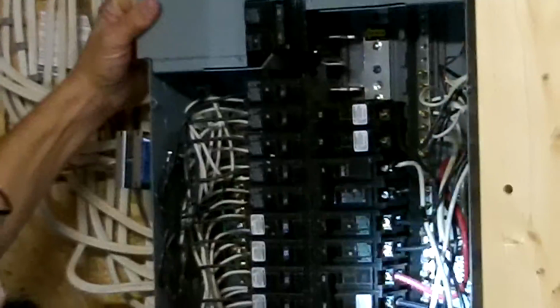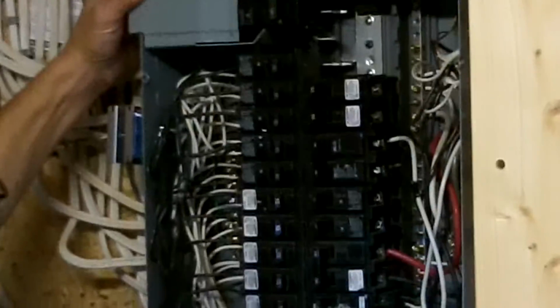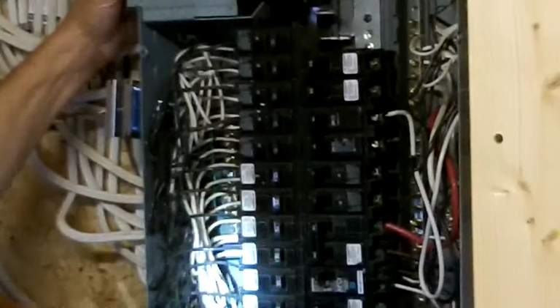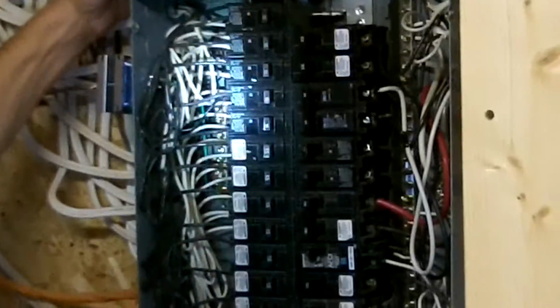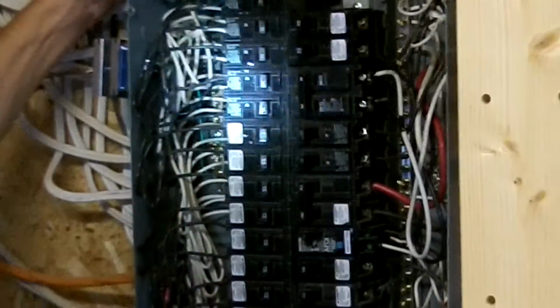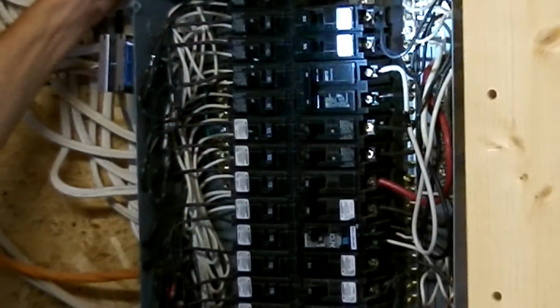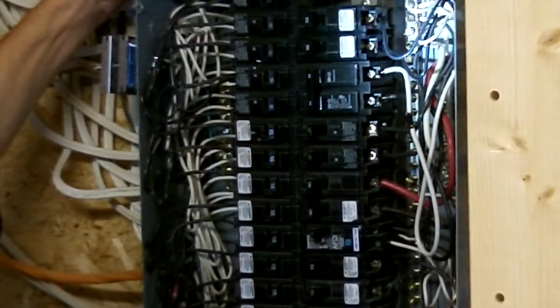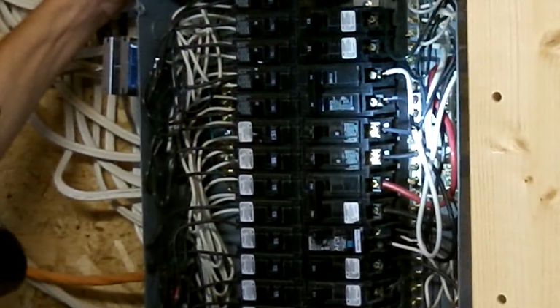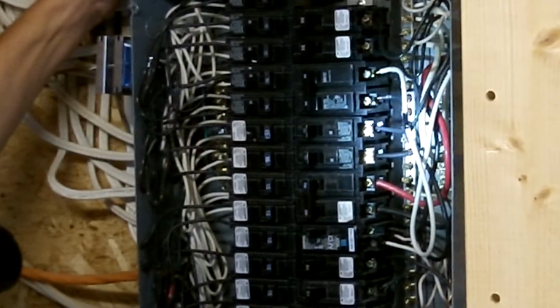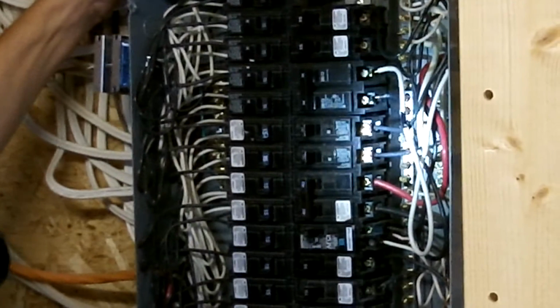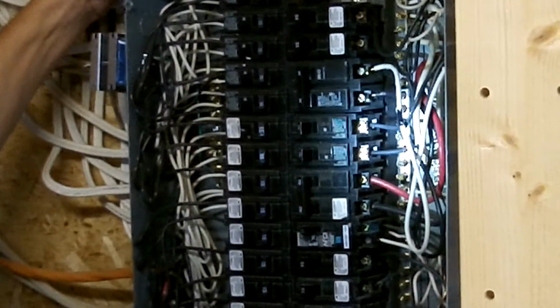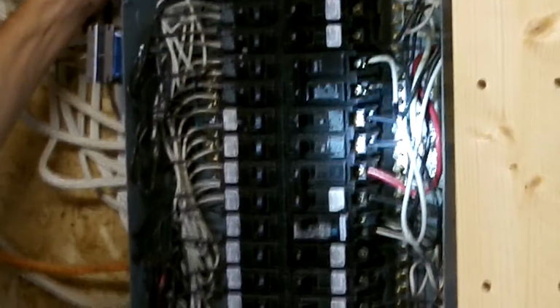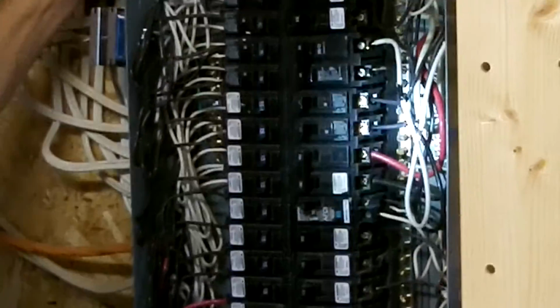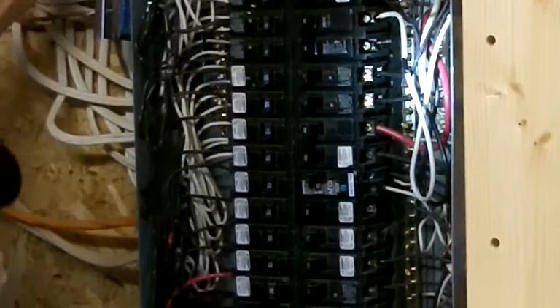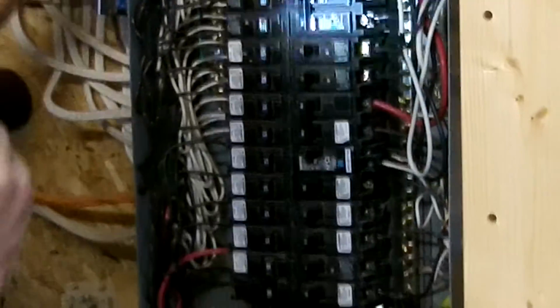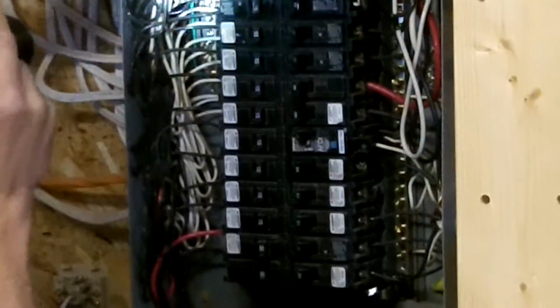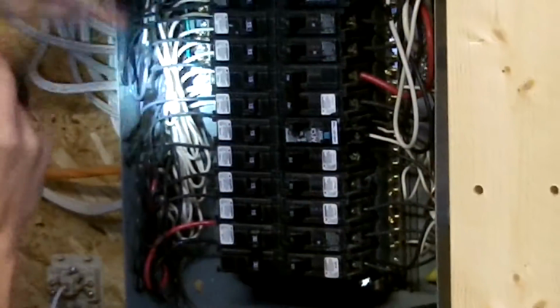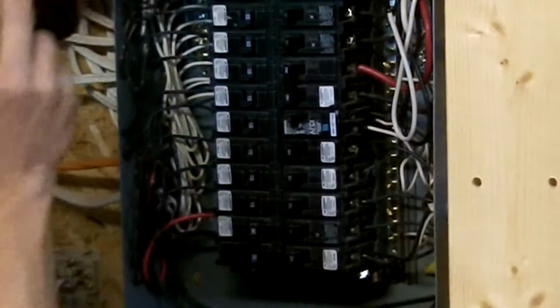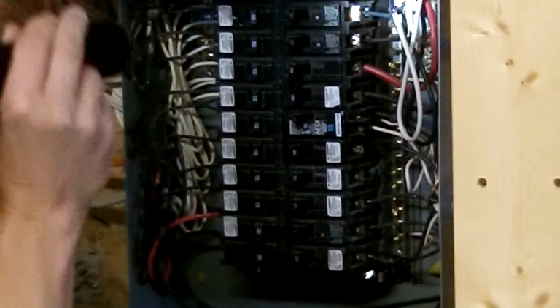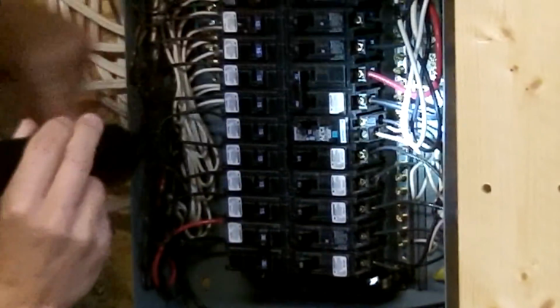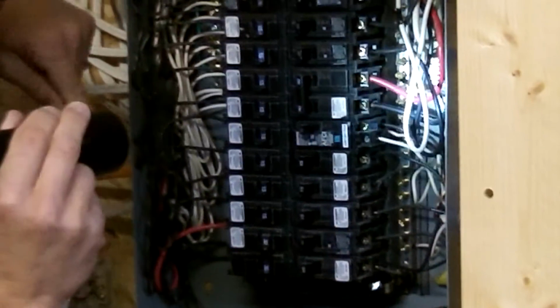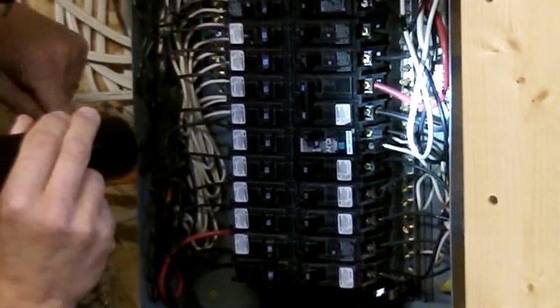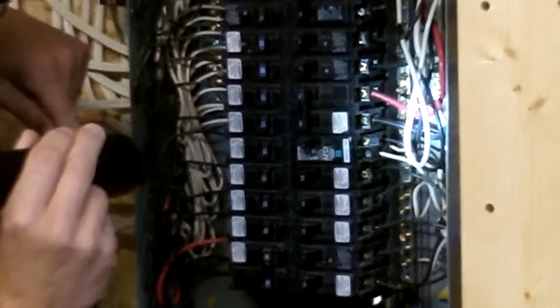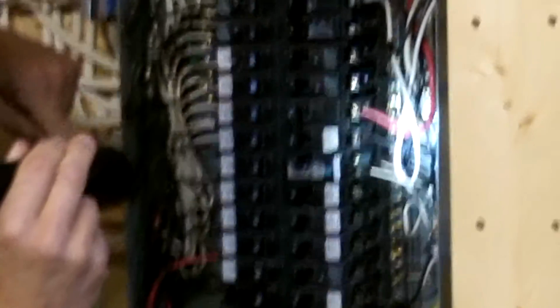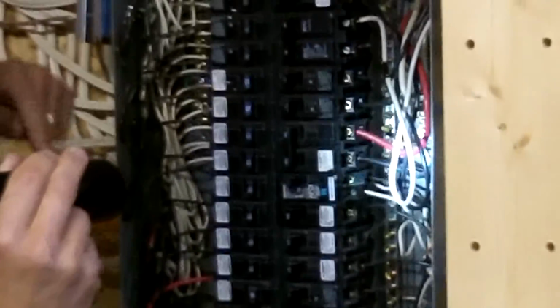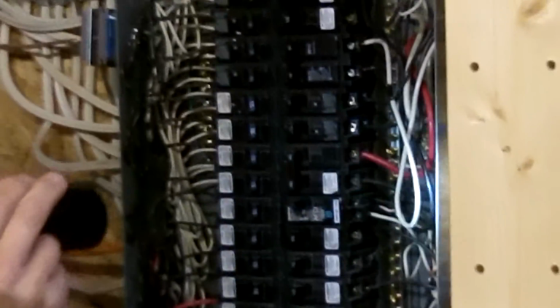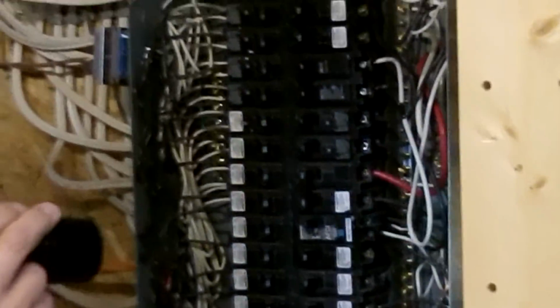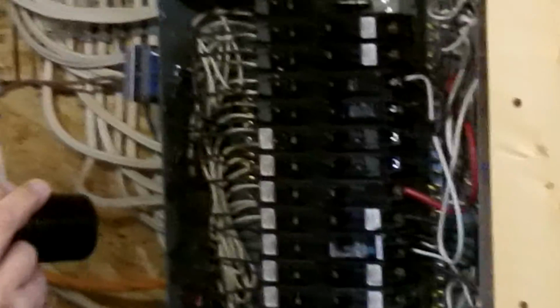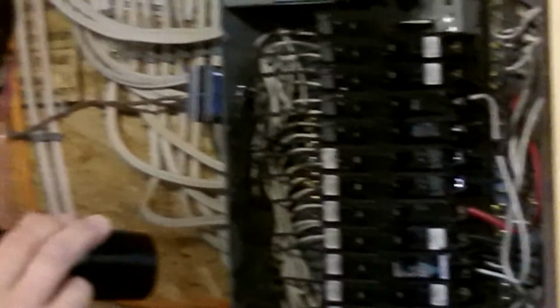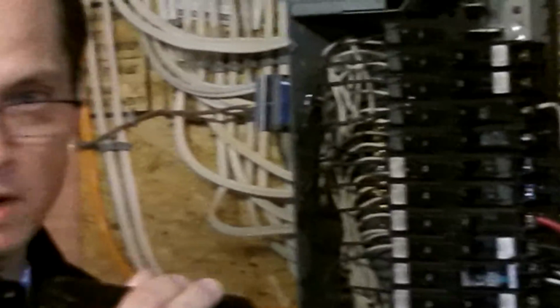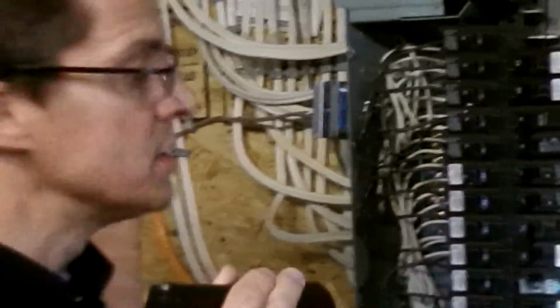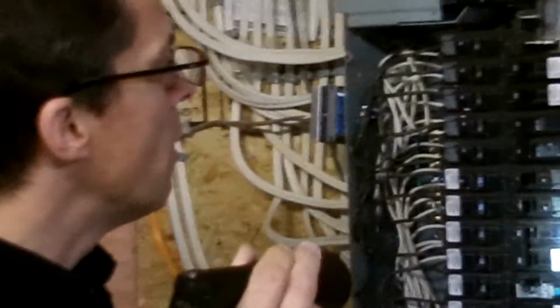The next thing we want to do inside the panel is to simply identify the type of distribution wire being used. In here you can see that it's all copper wiring throughout — again, typical and exactly what you'd expect for this age of a home.